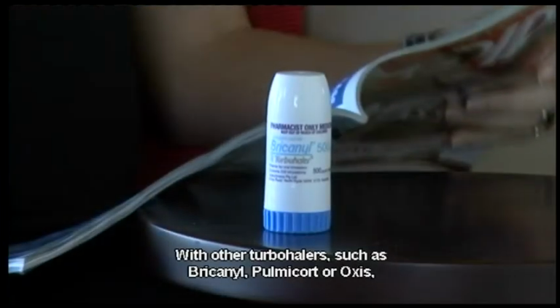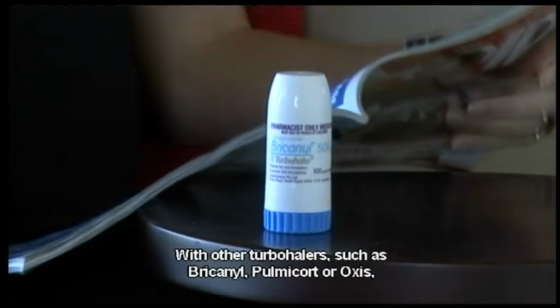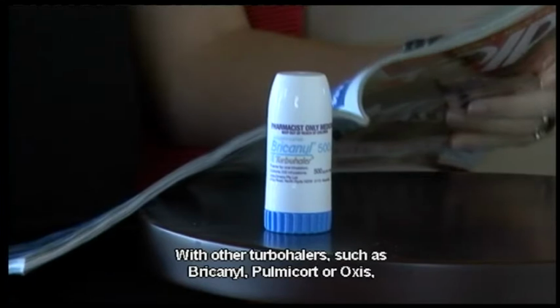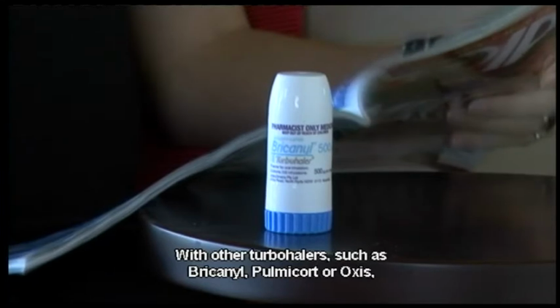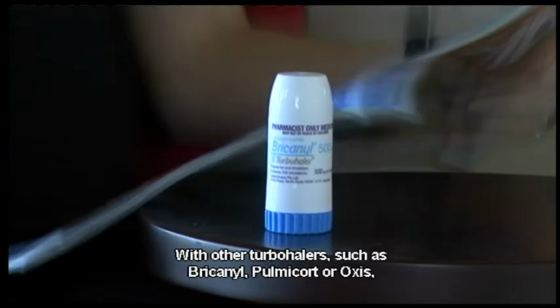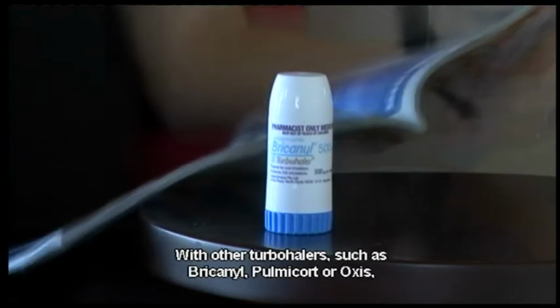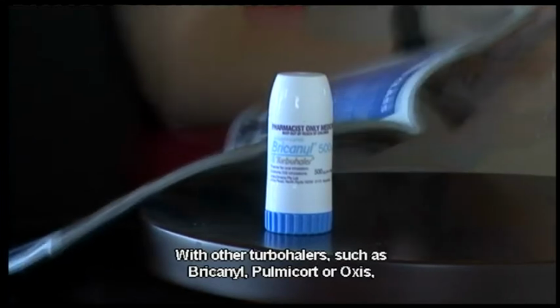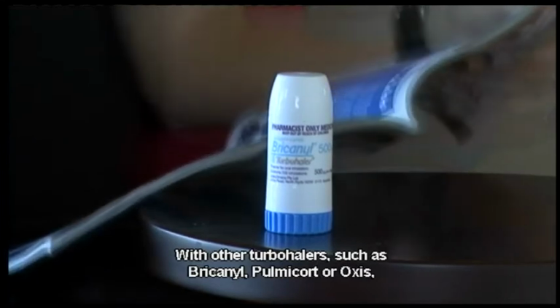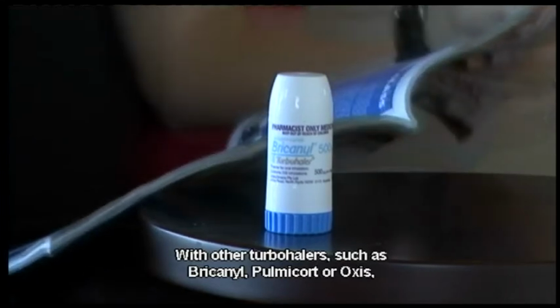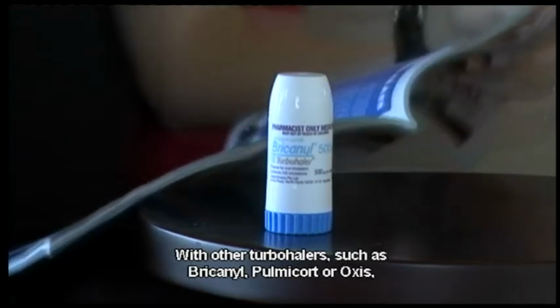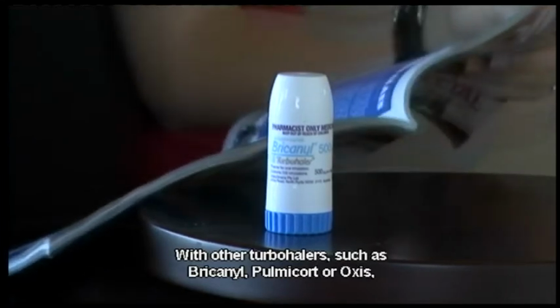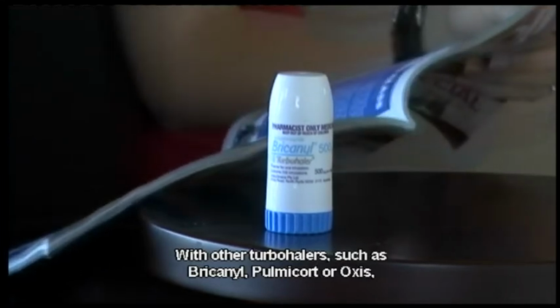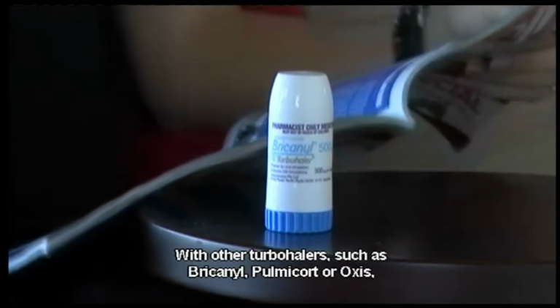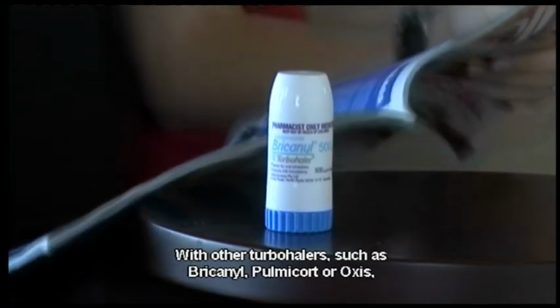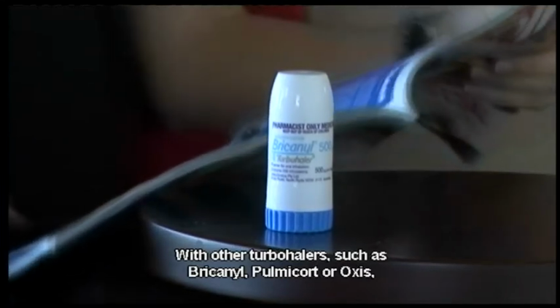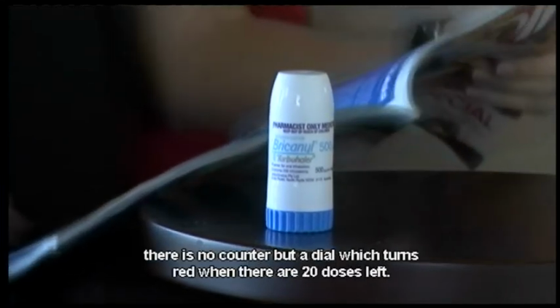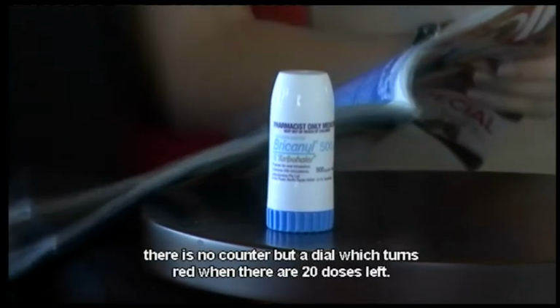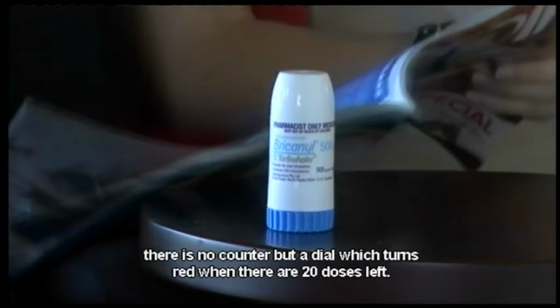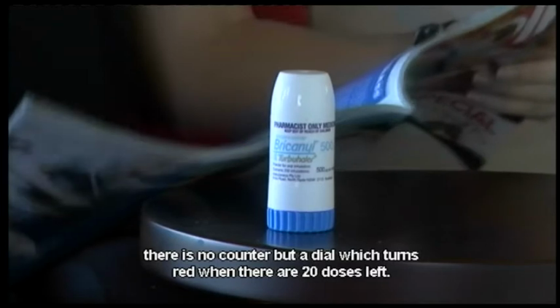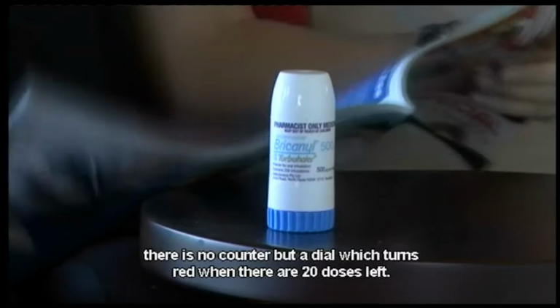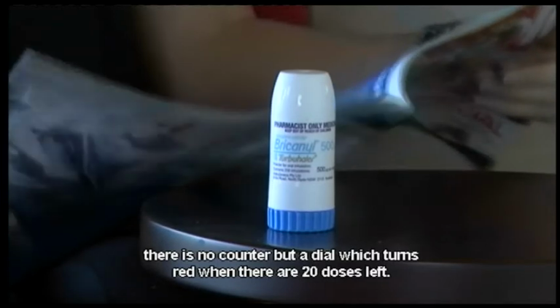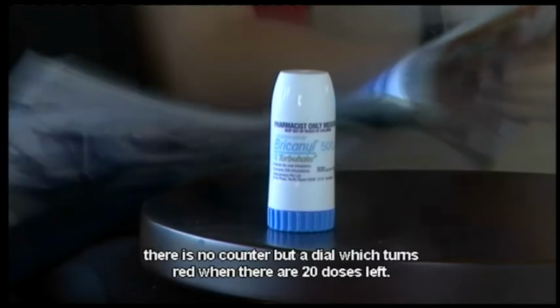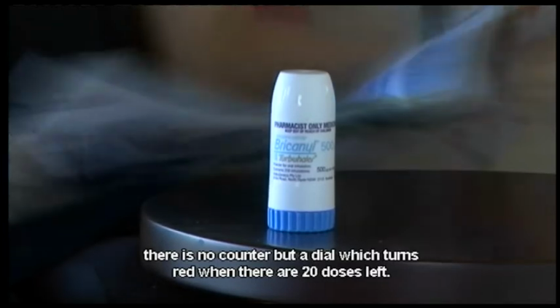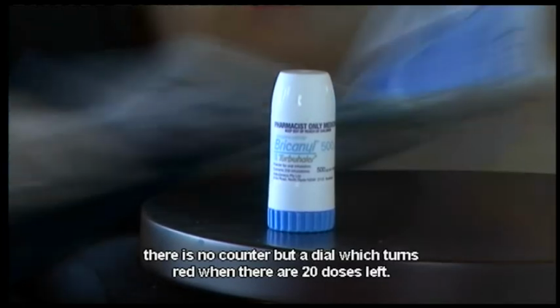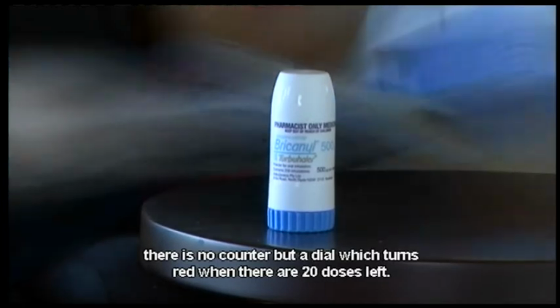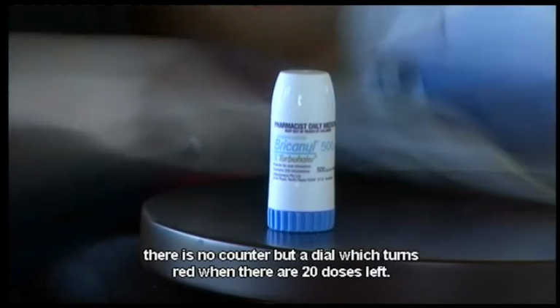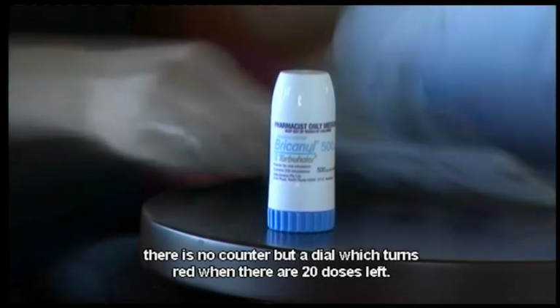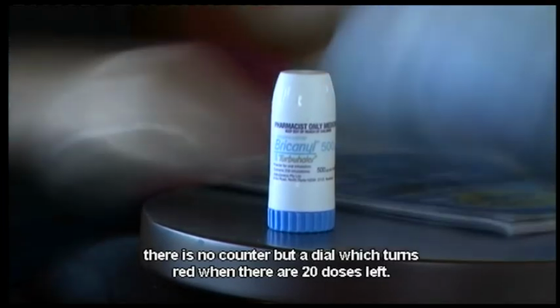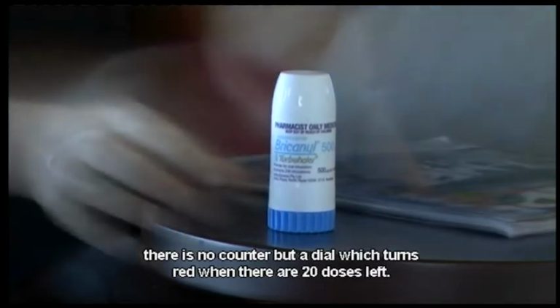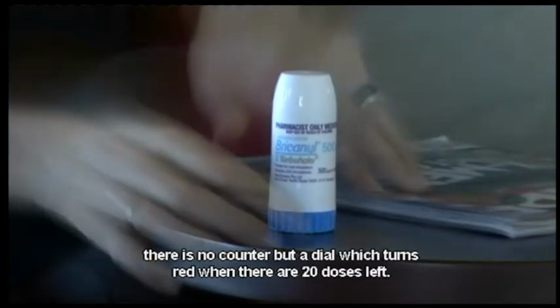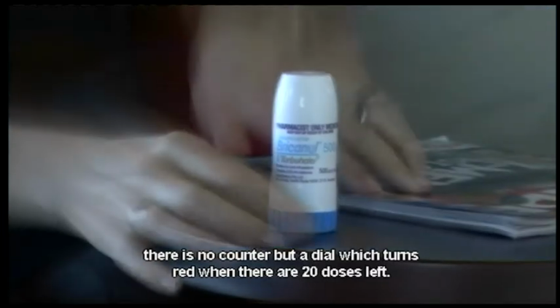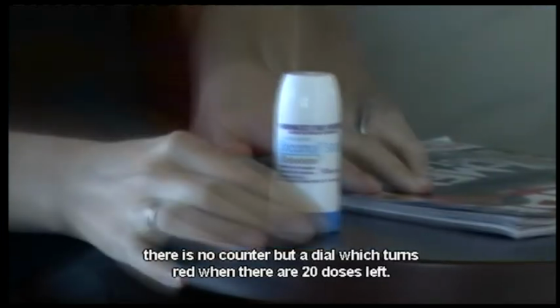With other turbuhalers, such as Bricanyl, Pulmacort, or Oxis, there is no counter, but a dial which turns red when there are 20 doses left.